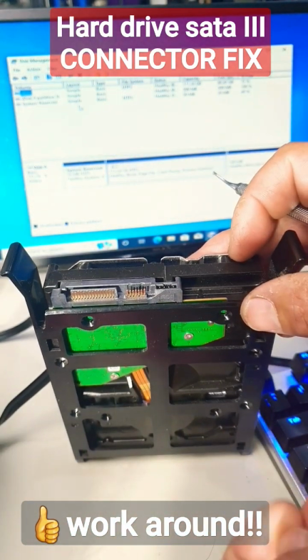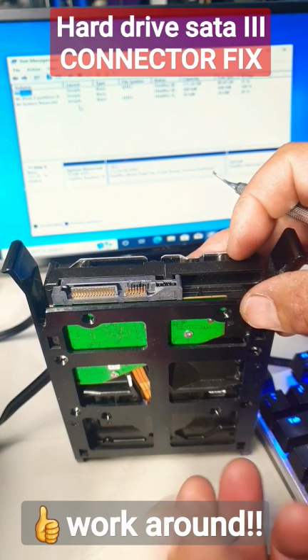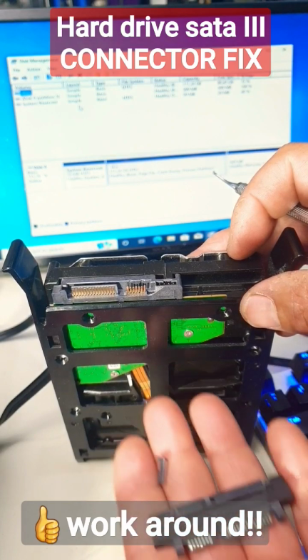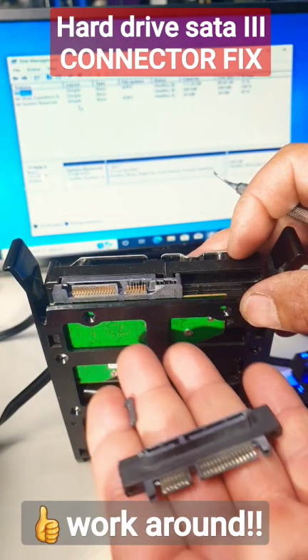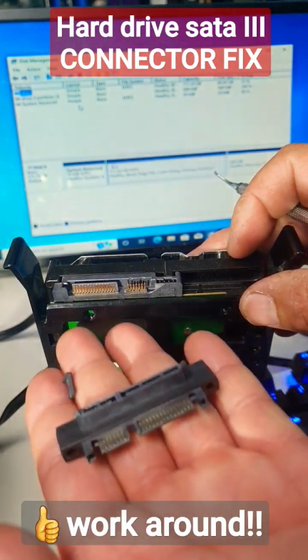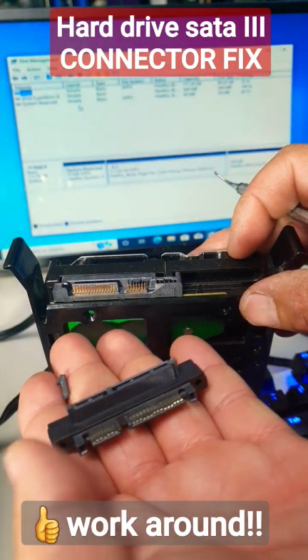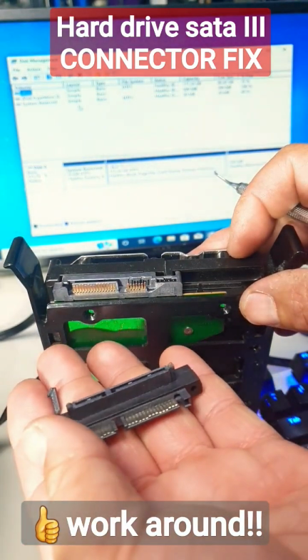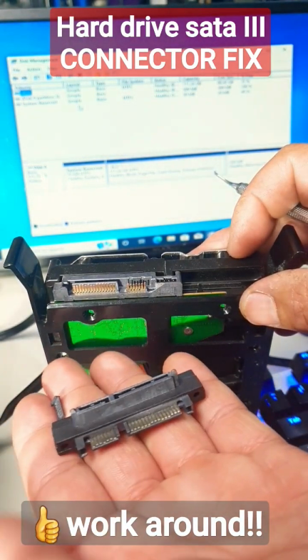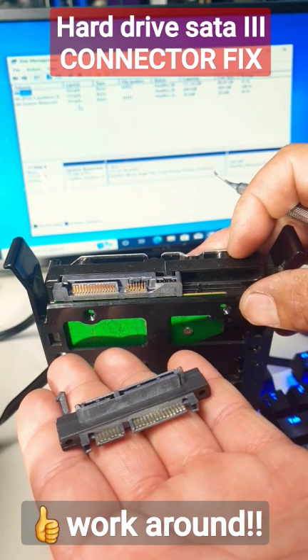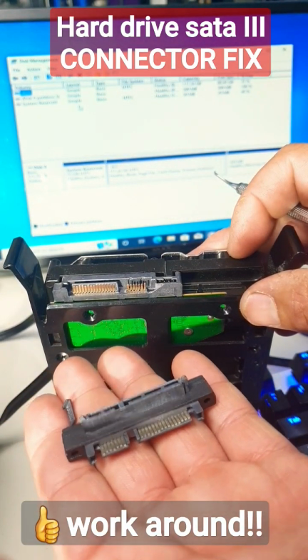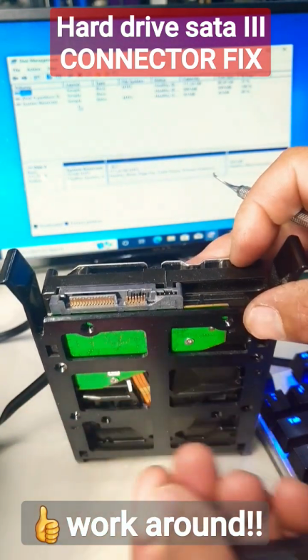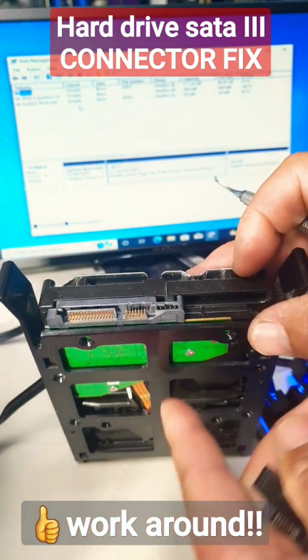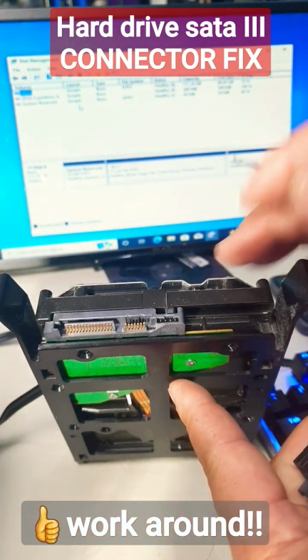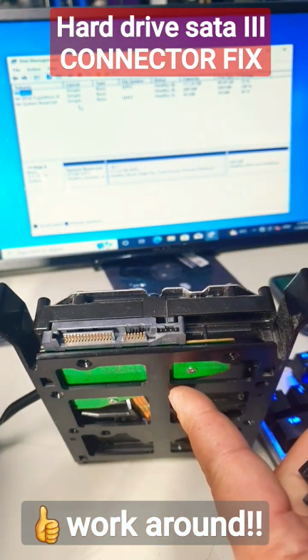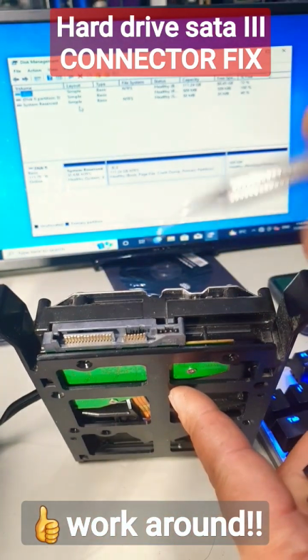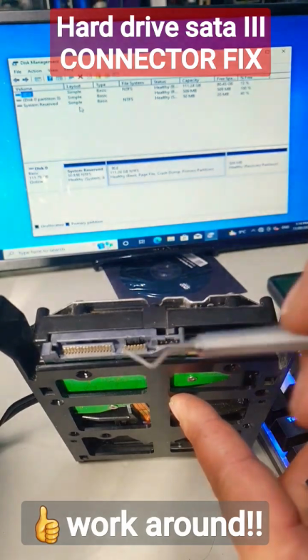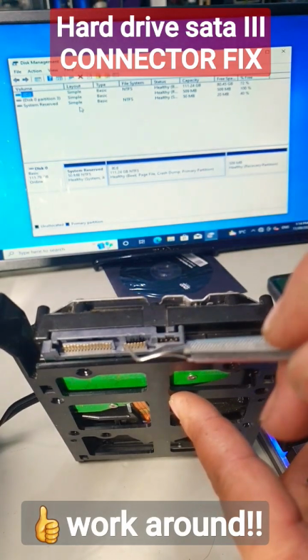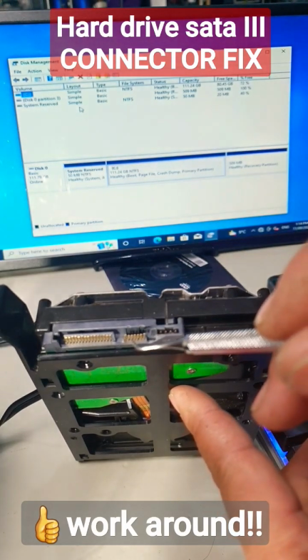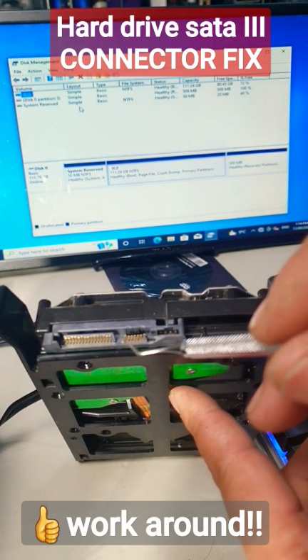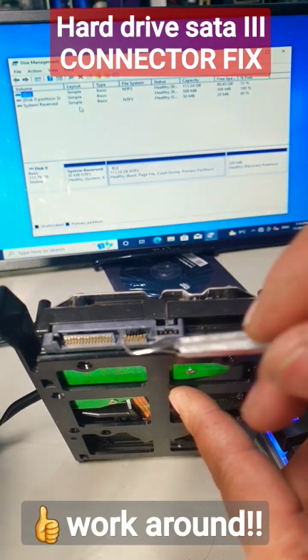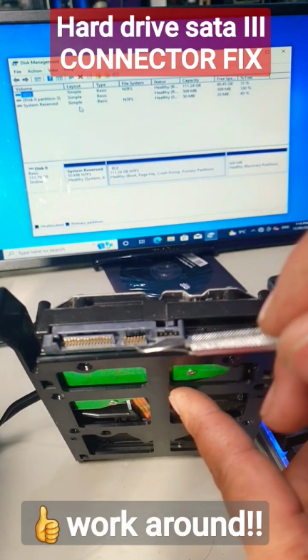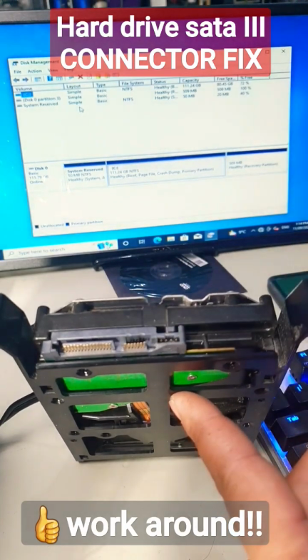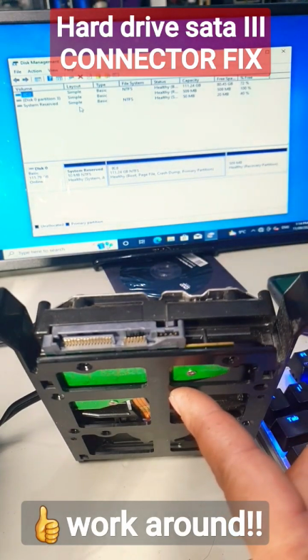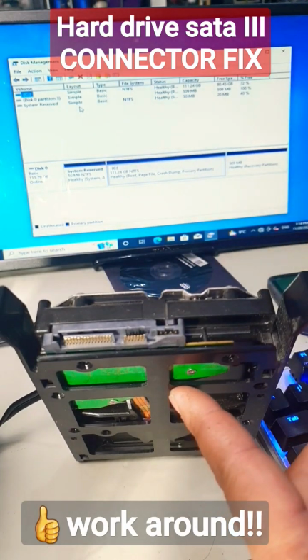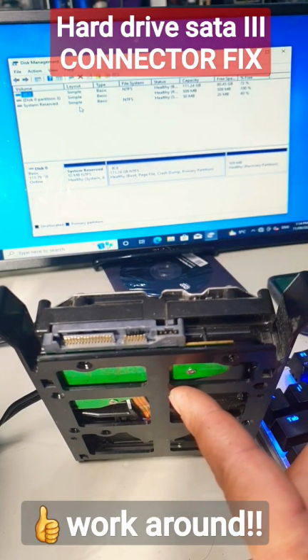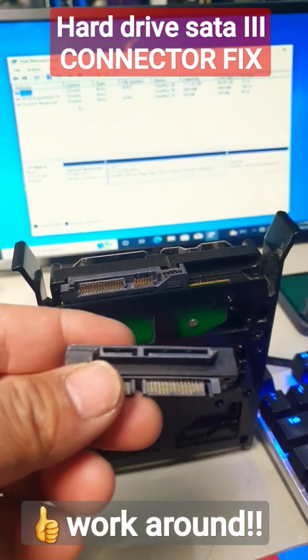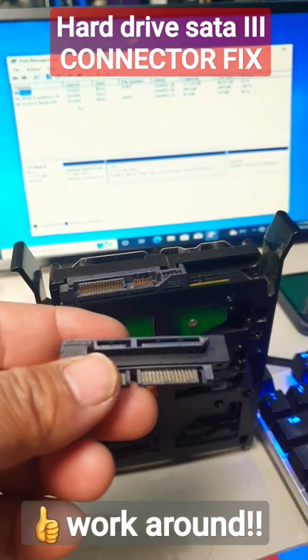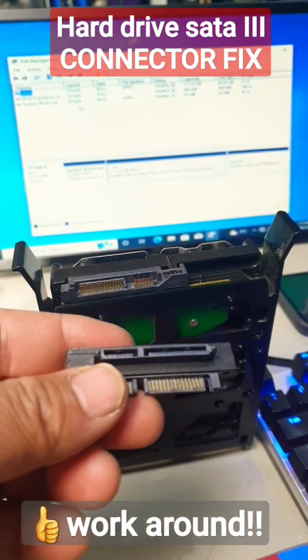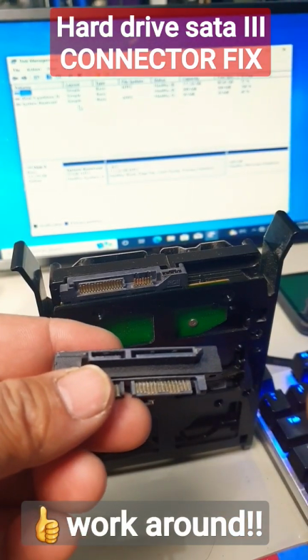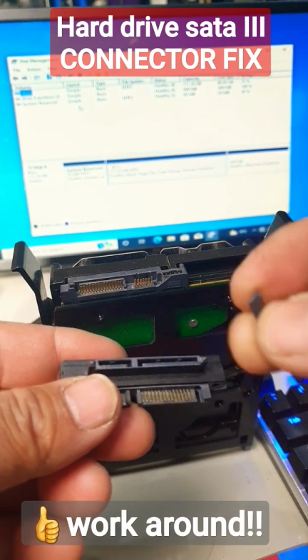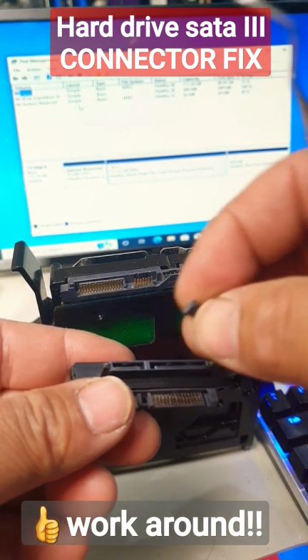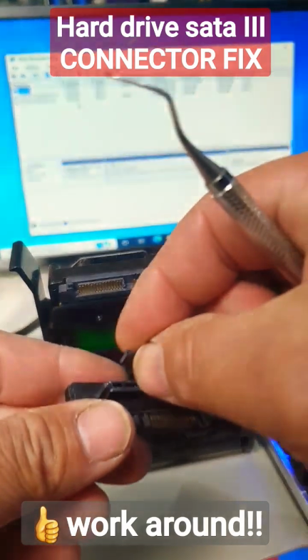What I'm going to do is use something like this to get it to work again. Bear in mind that this will only work if all your gold pins are still intact.